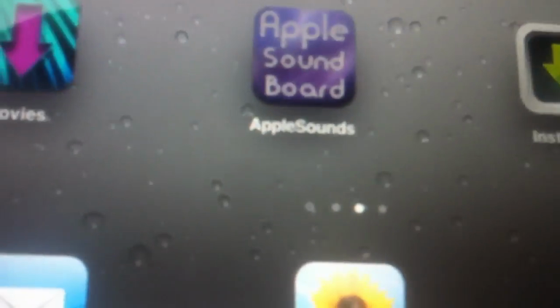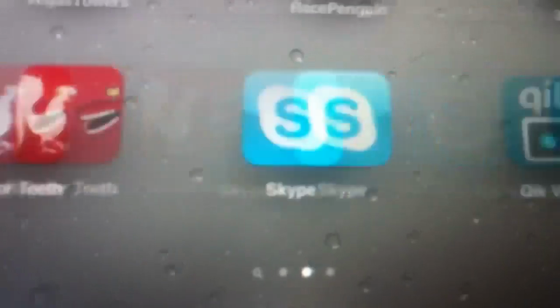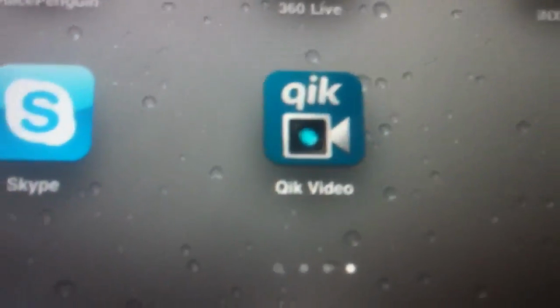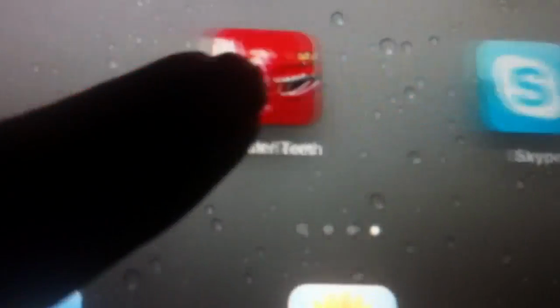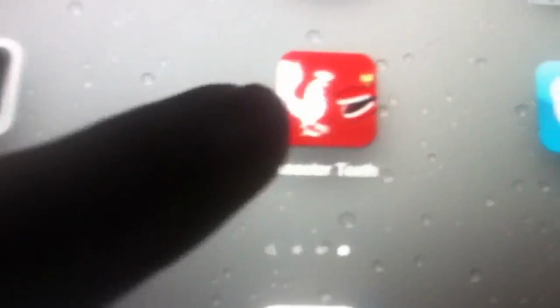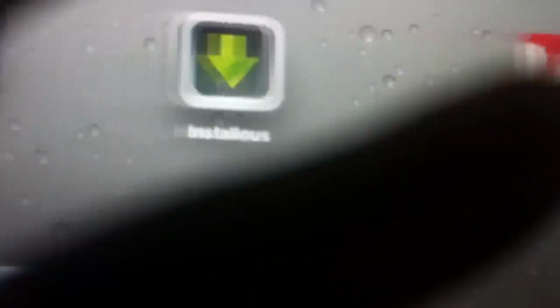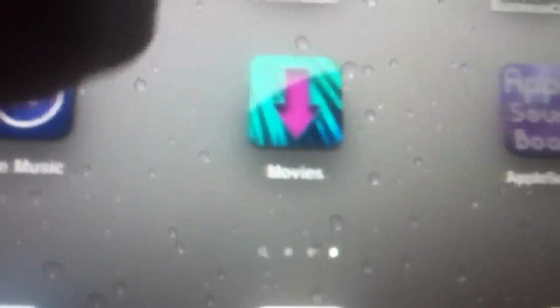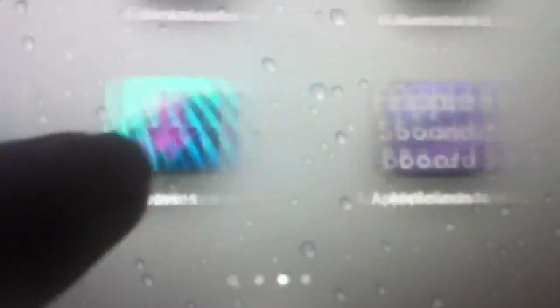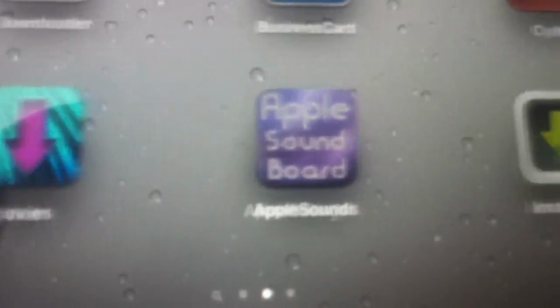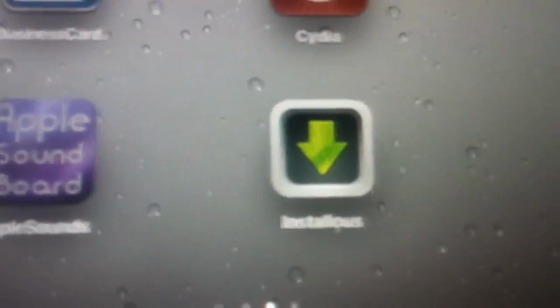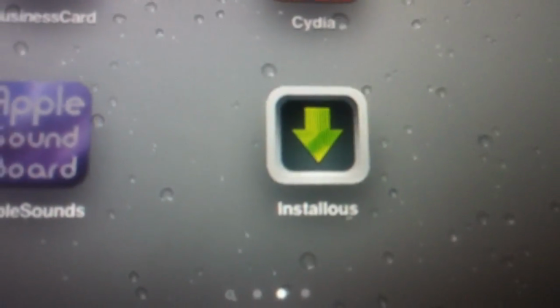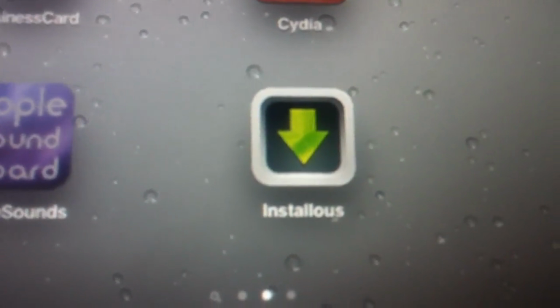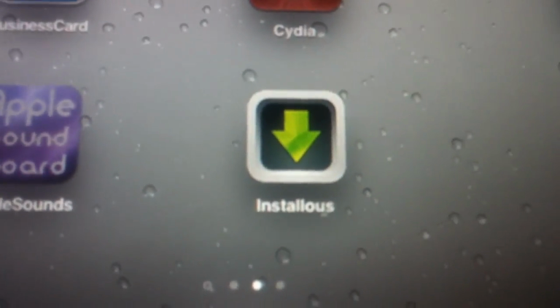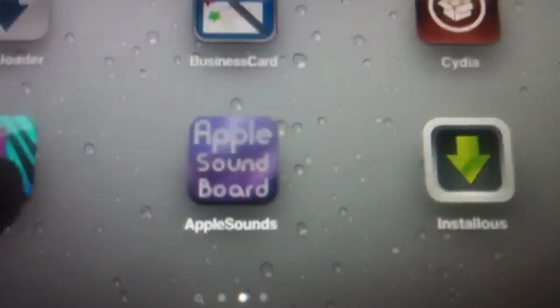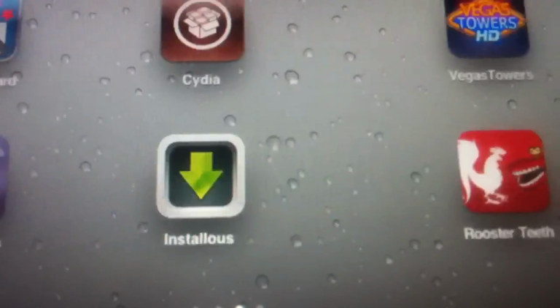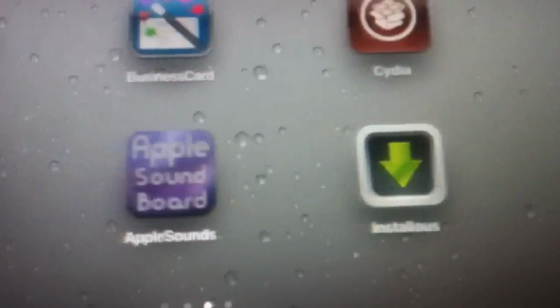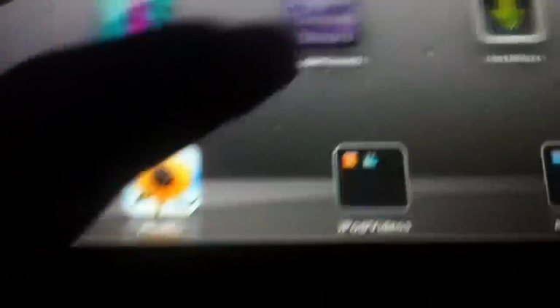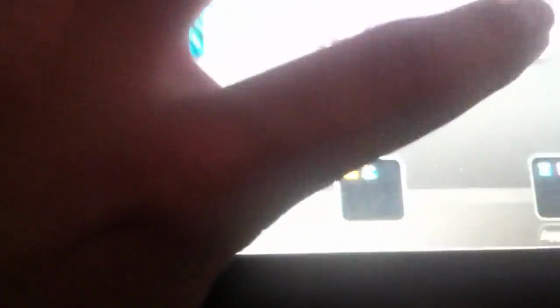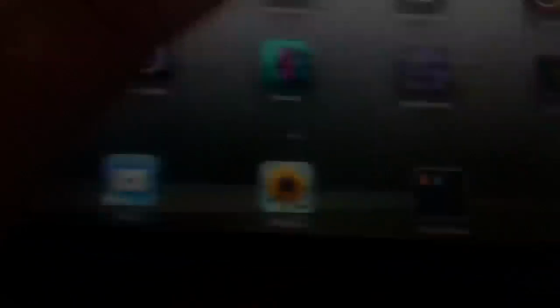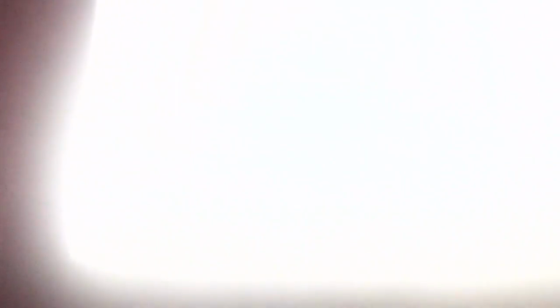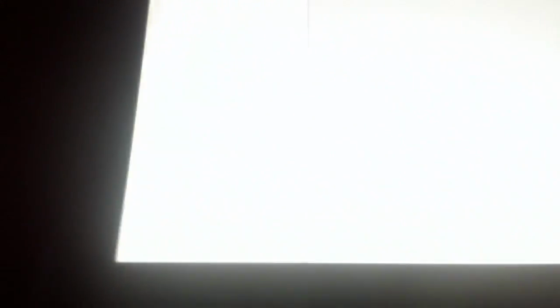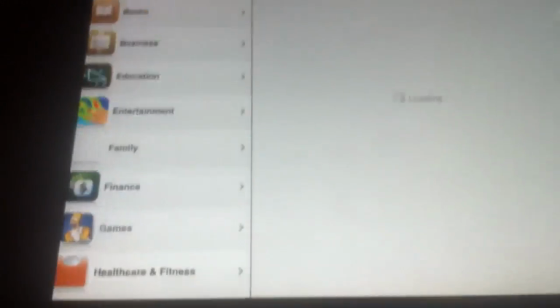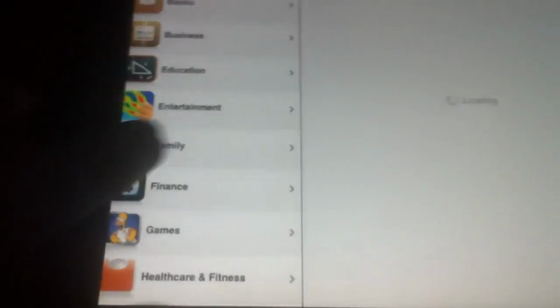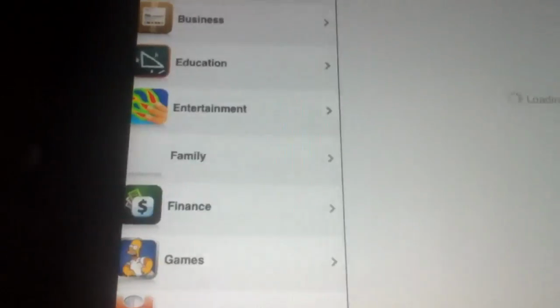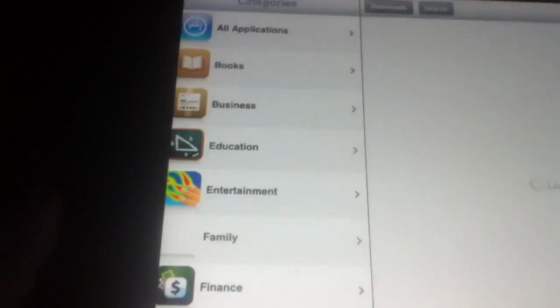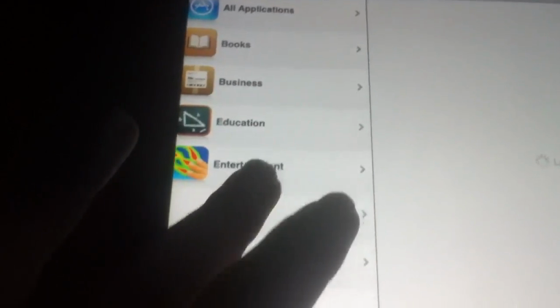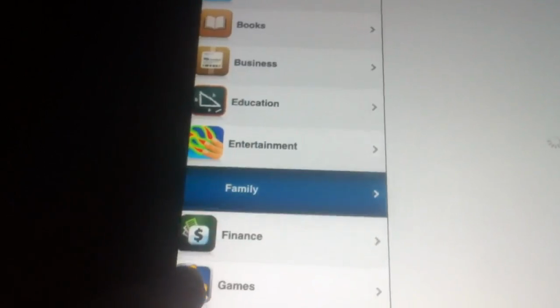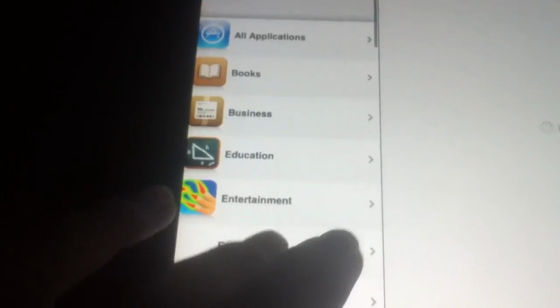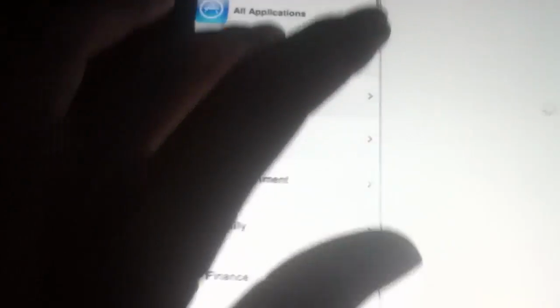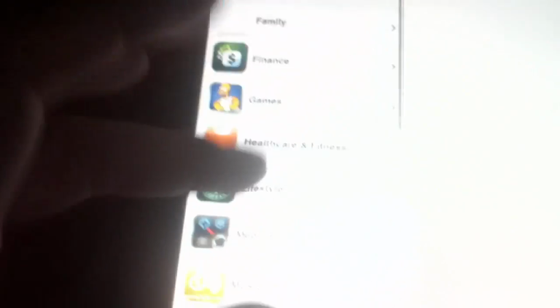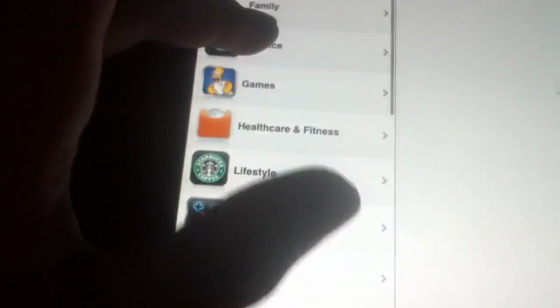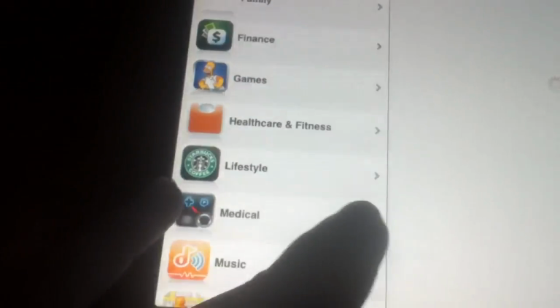And for all the people that say install.ius doesn't work — this is not the actual install.ius. It is kind of a remake of it. It does work. I'll actually even show you. There you have all your applications. I know it looks different.